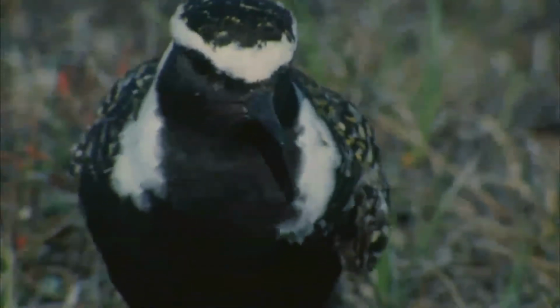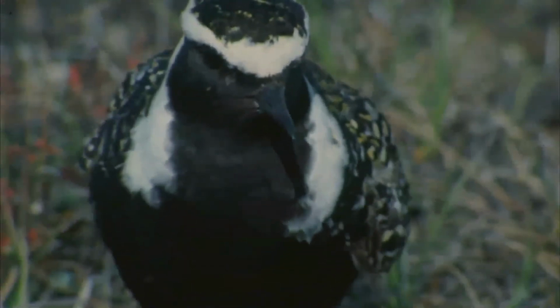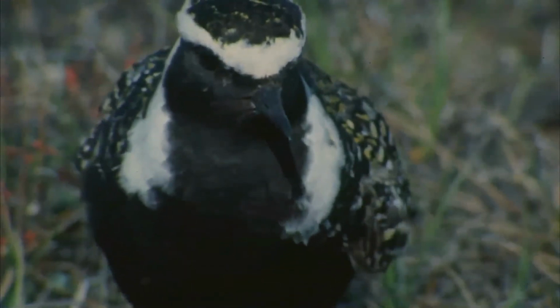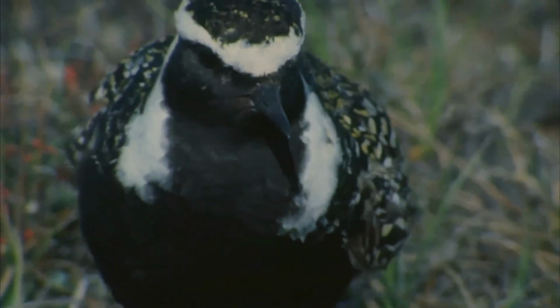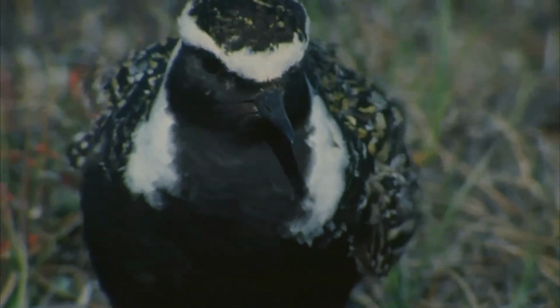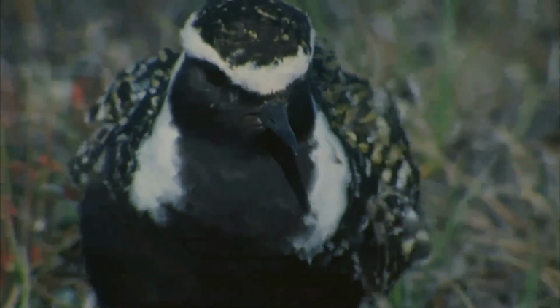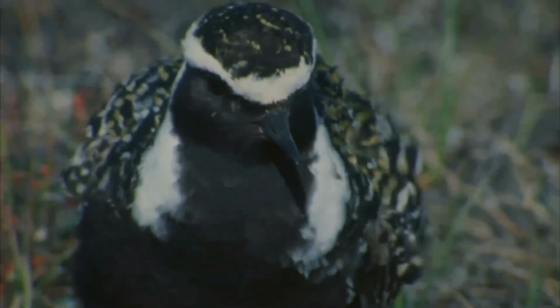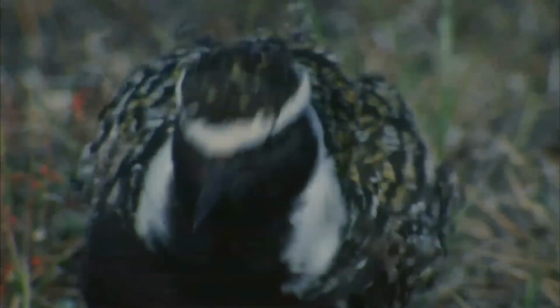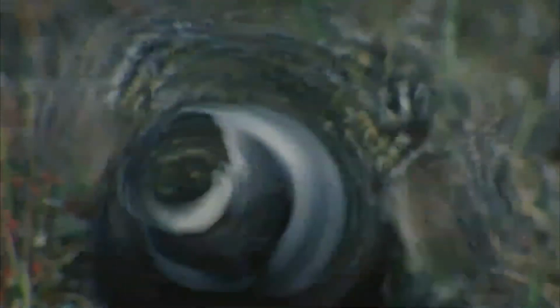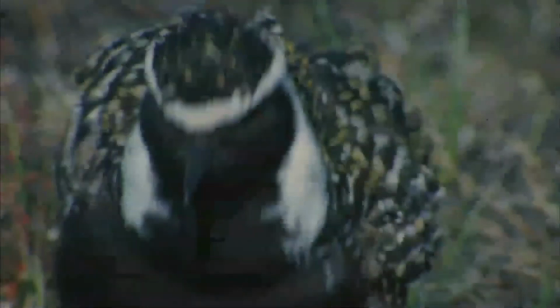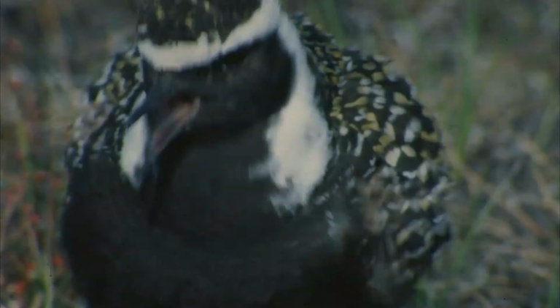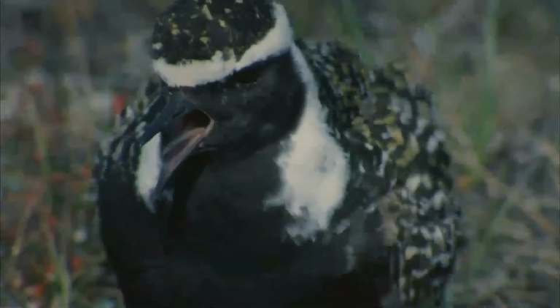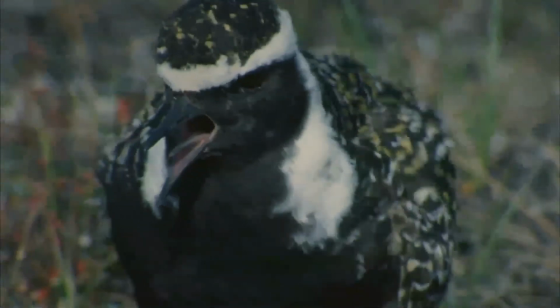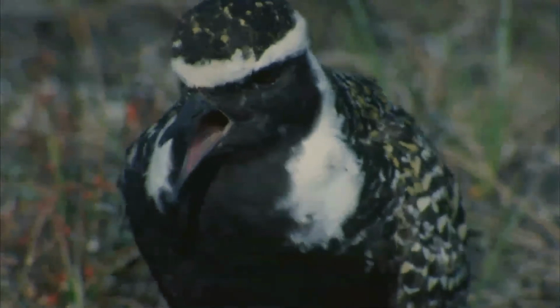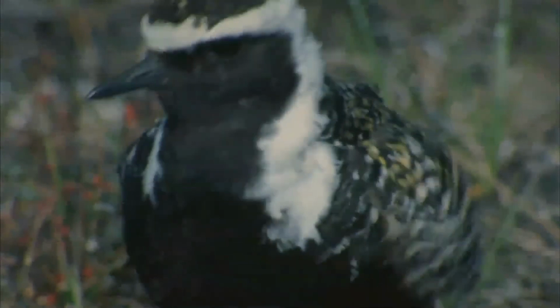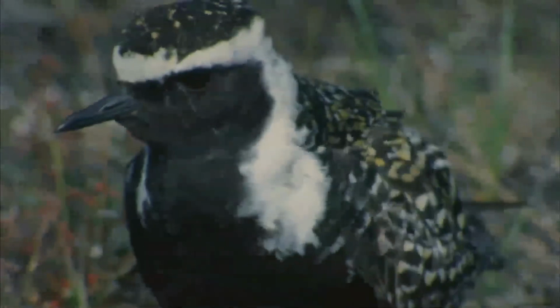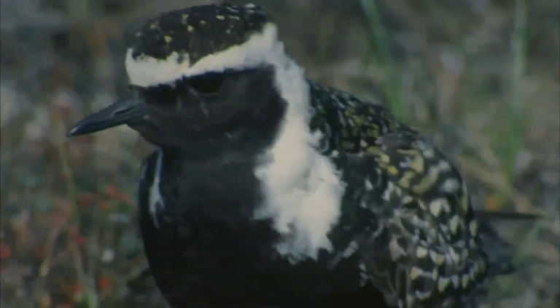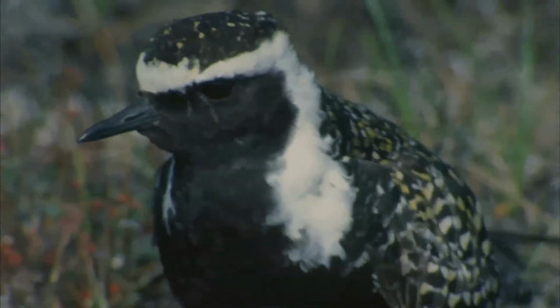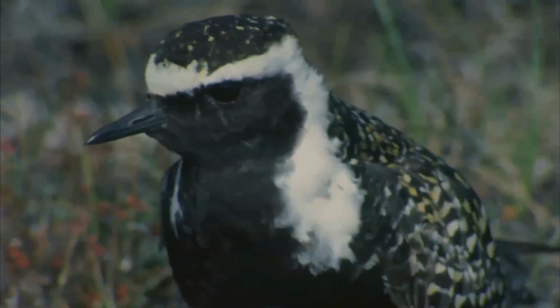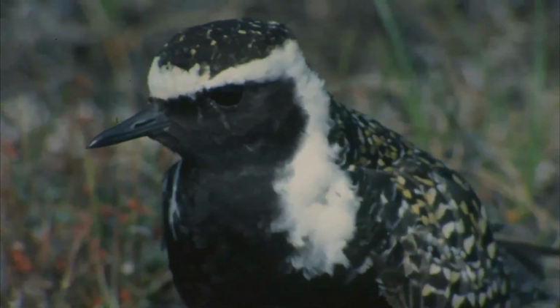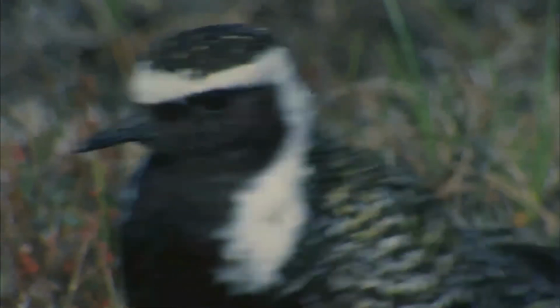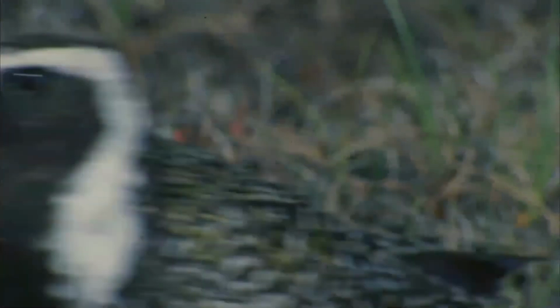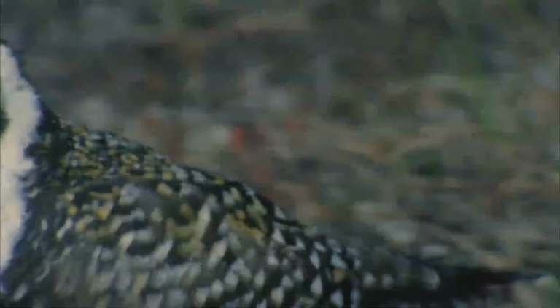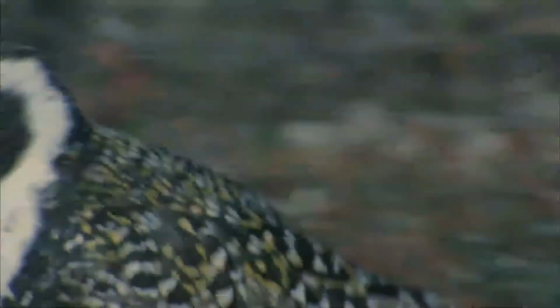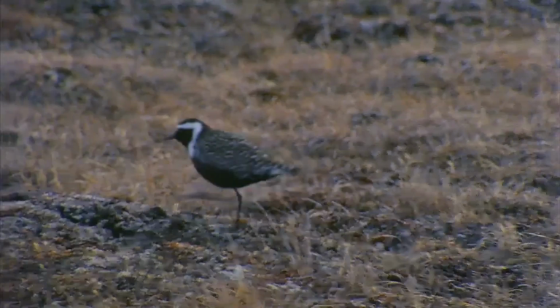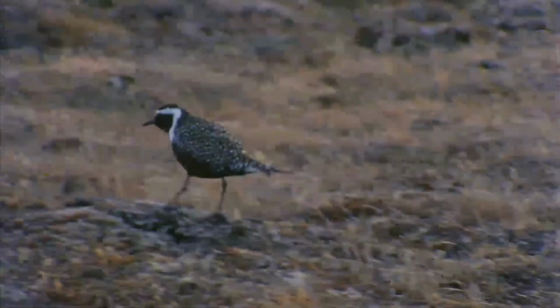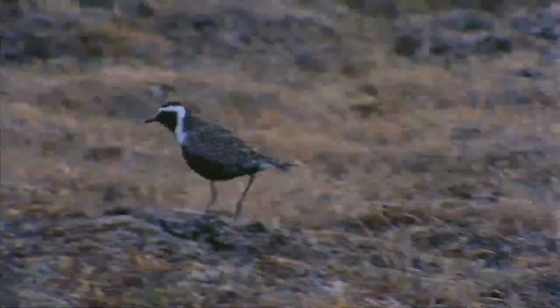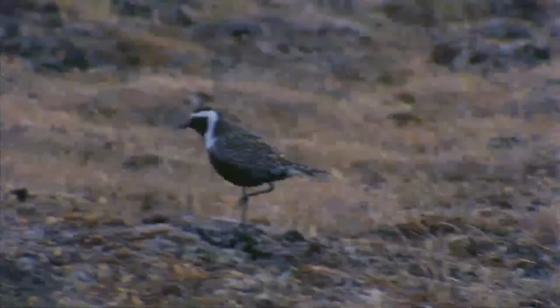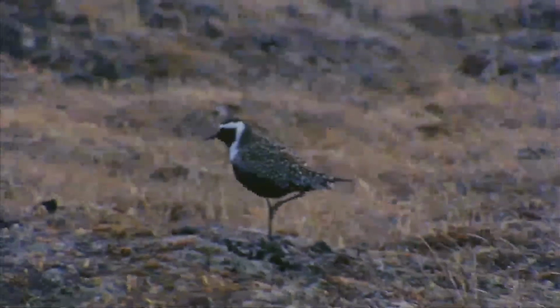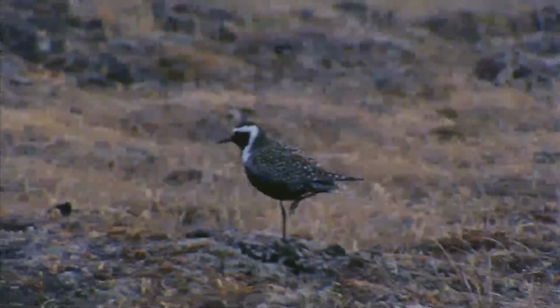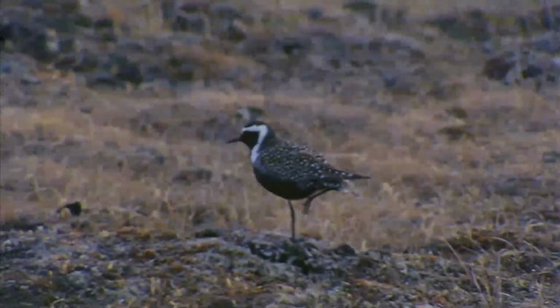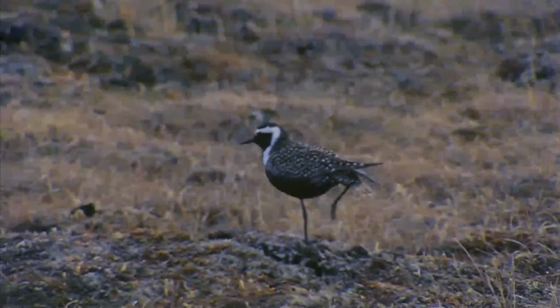These birds forage for food on tundra, fields, beaches, and tidal flats, usually by sight. They eat insects and crustaceans.